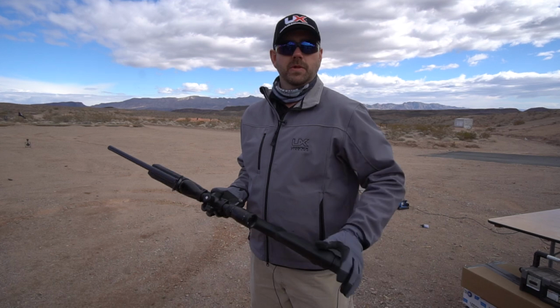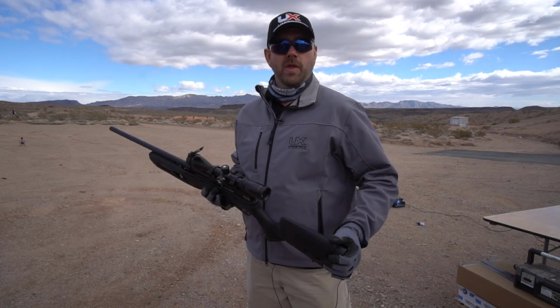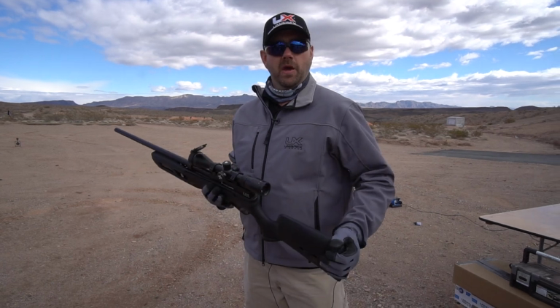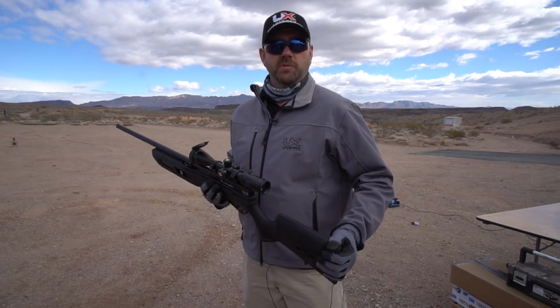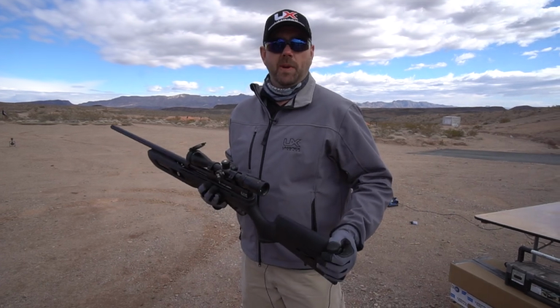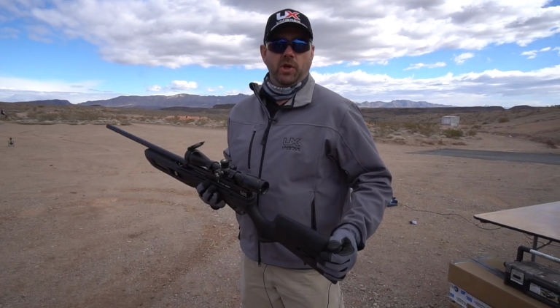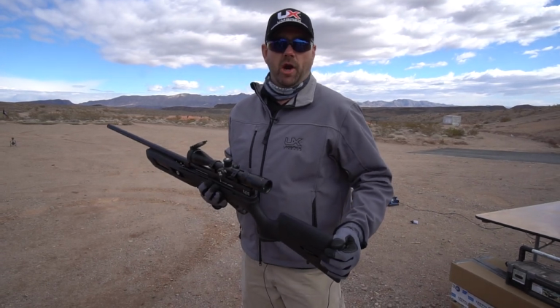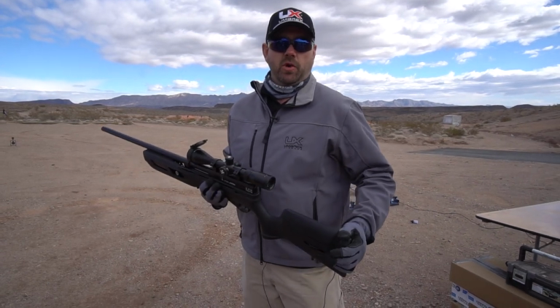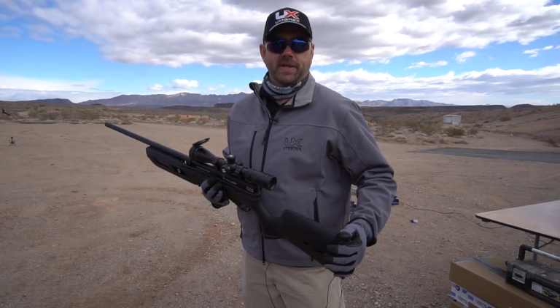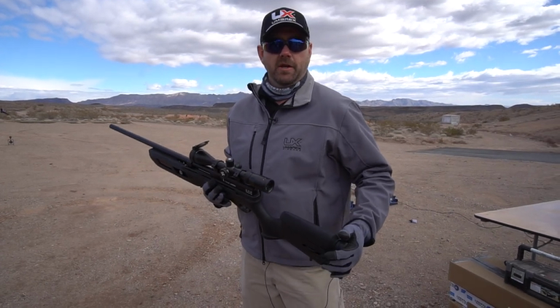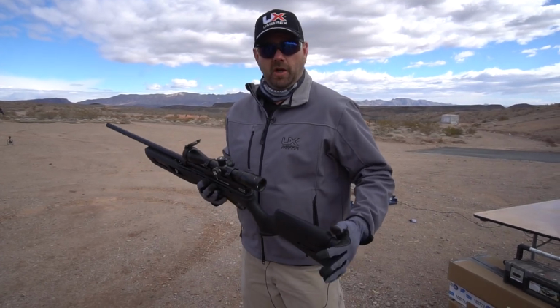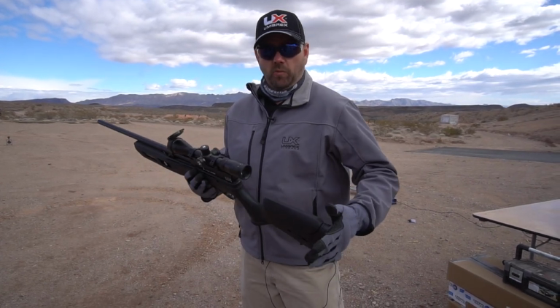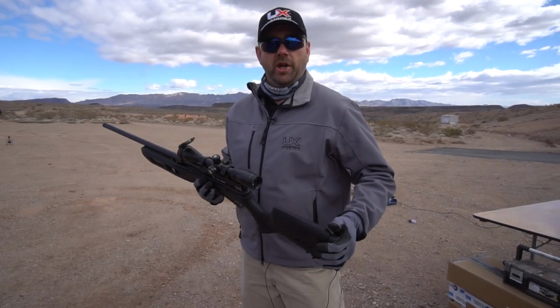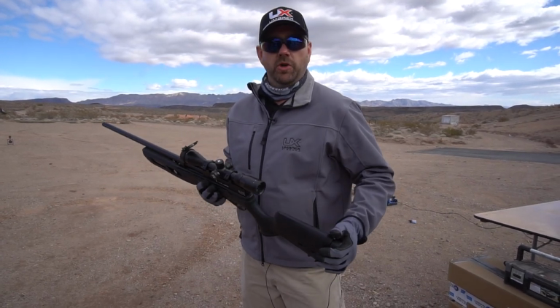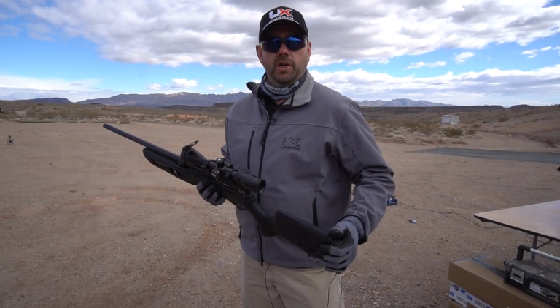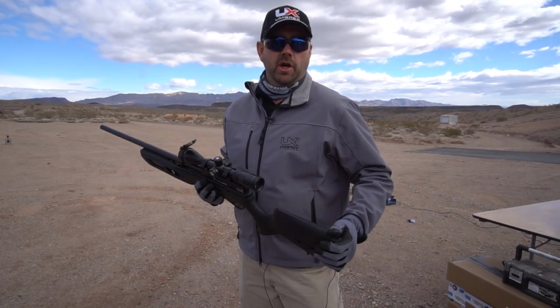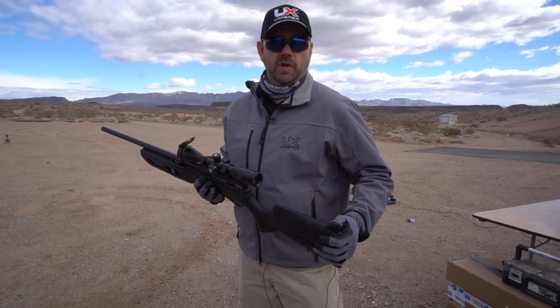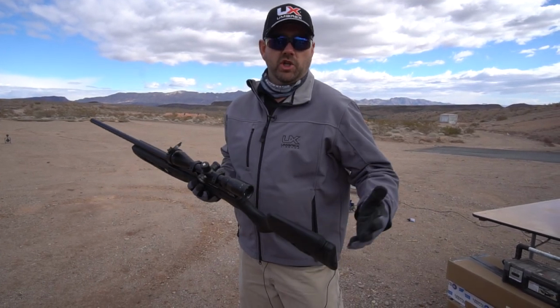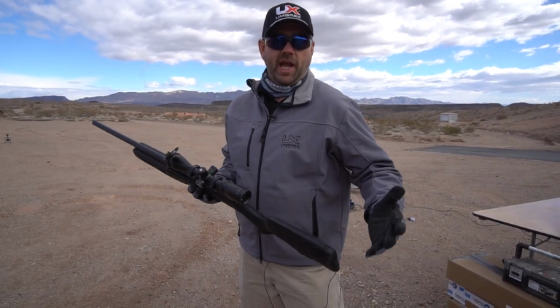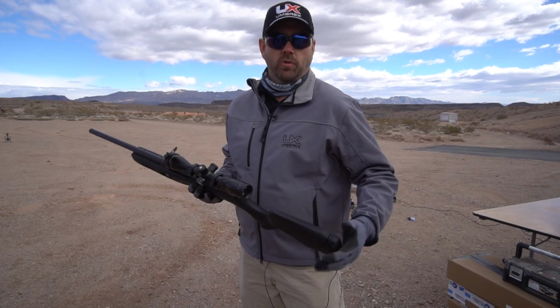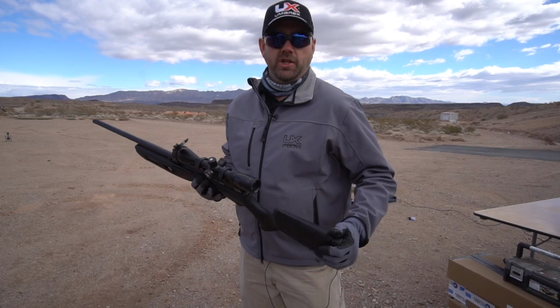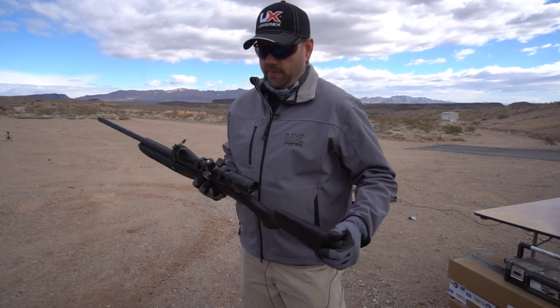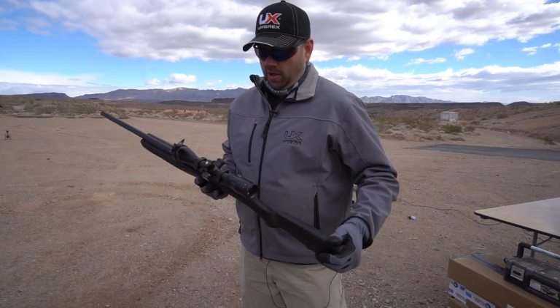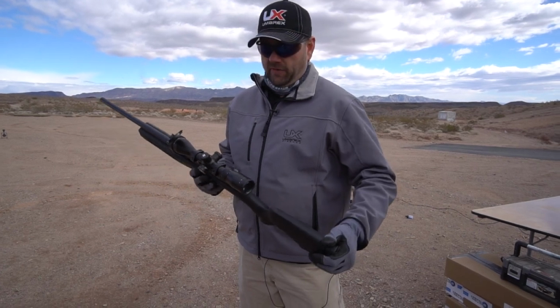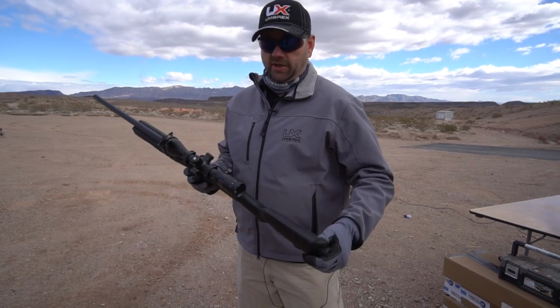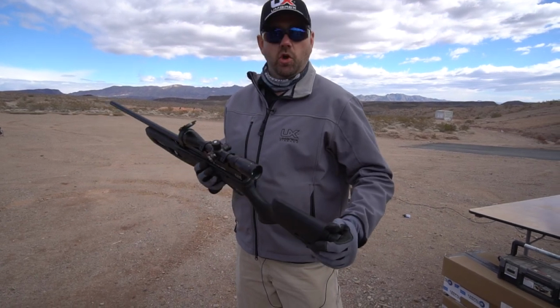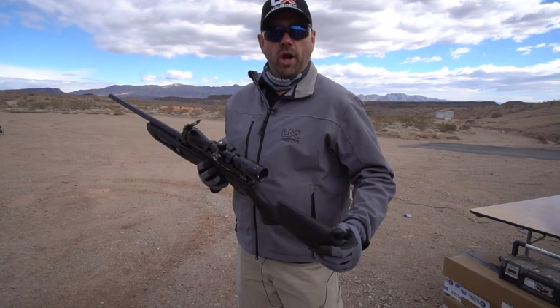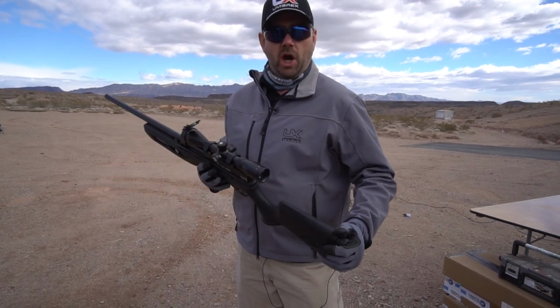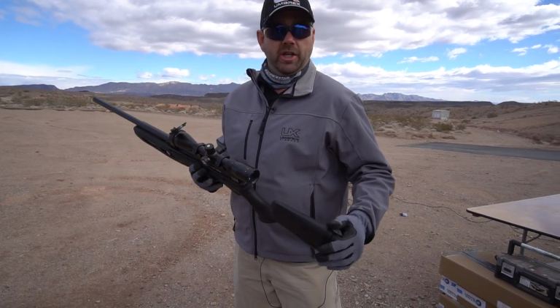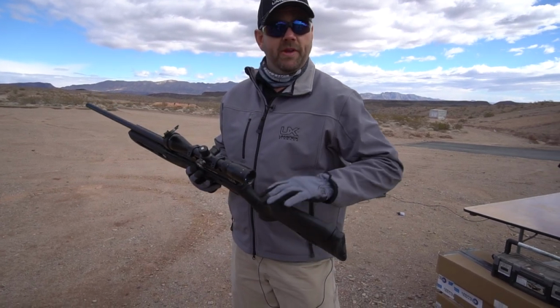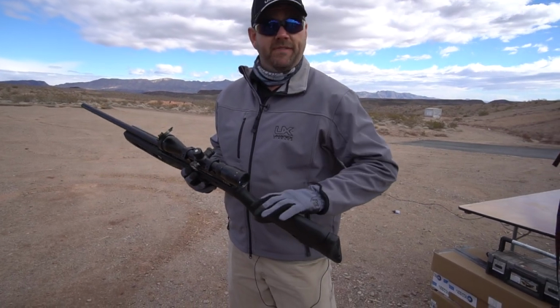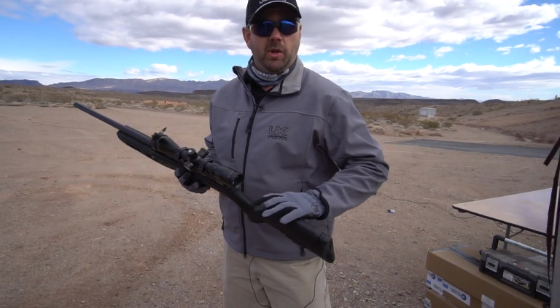Hey, I'm JB with Umarex USA. We're out shooting the industry day at the range and we've got the Umarex Gauntlet in .25 caliber.